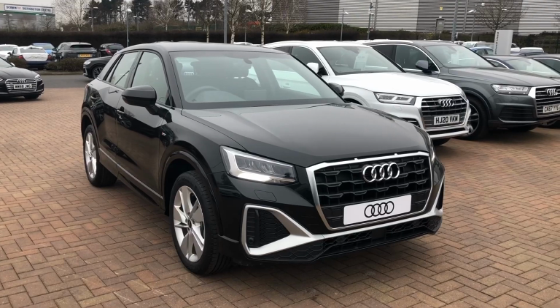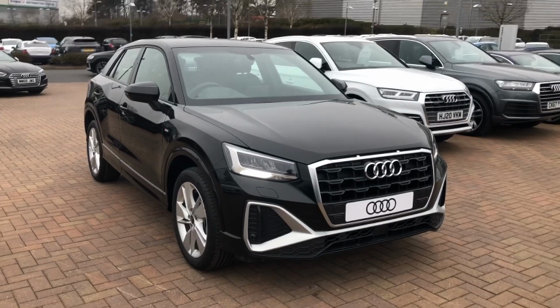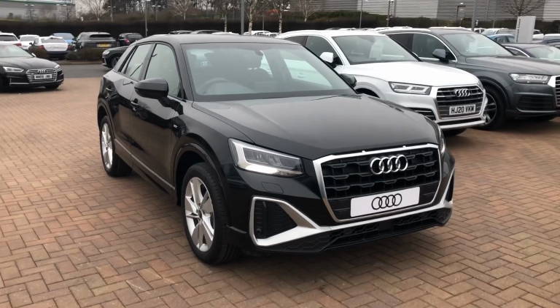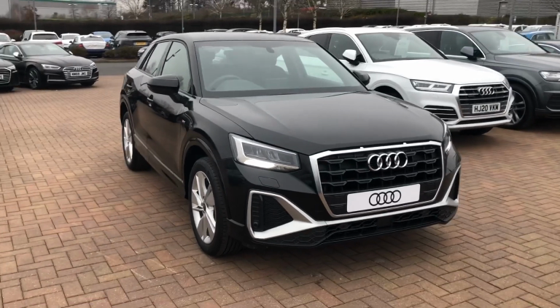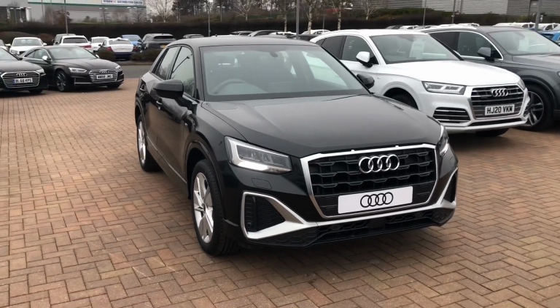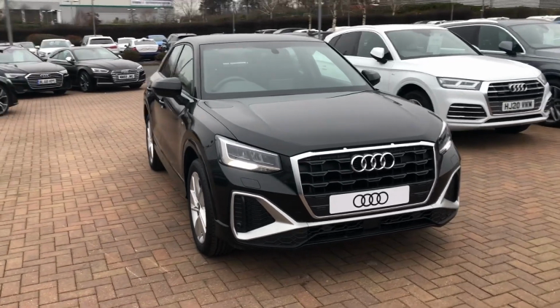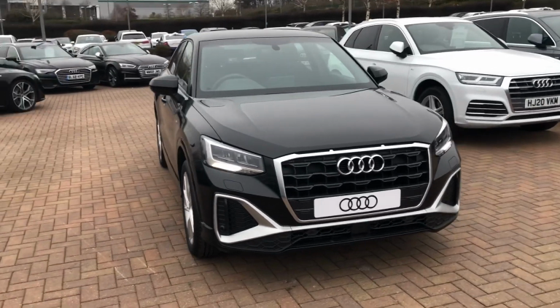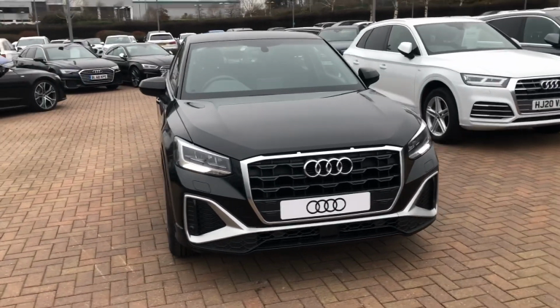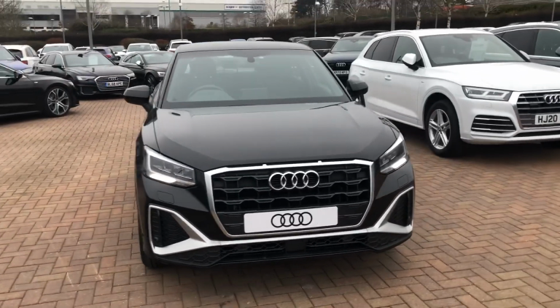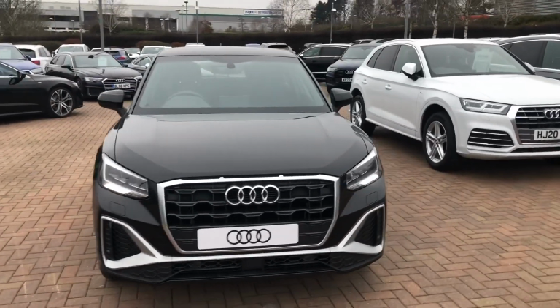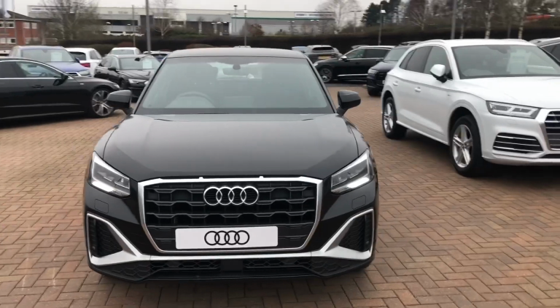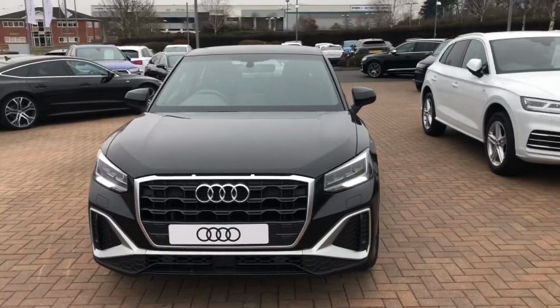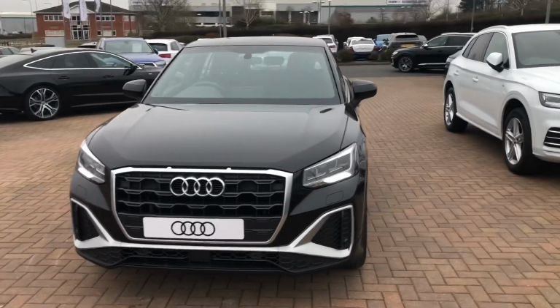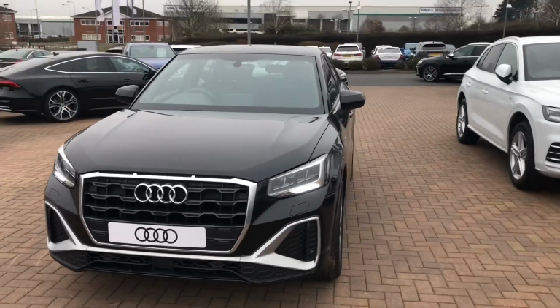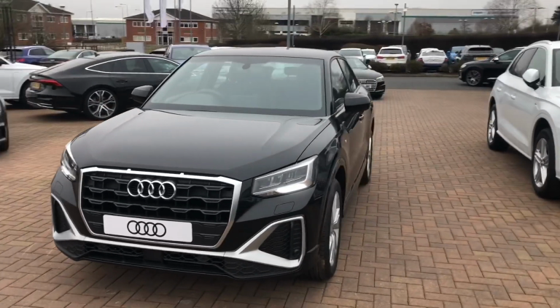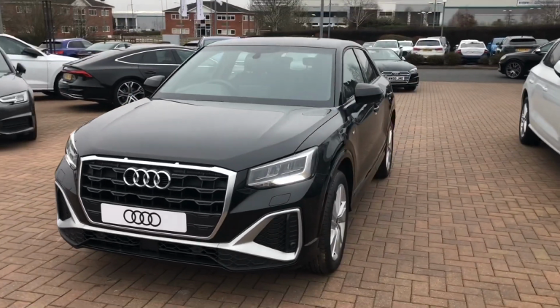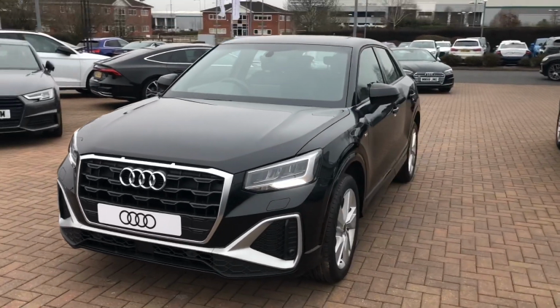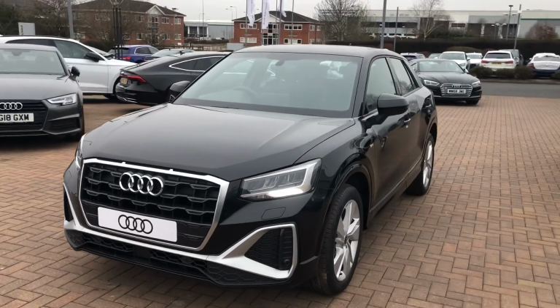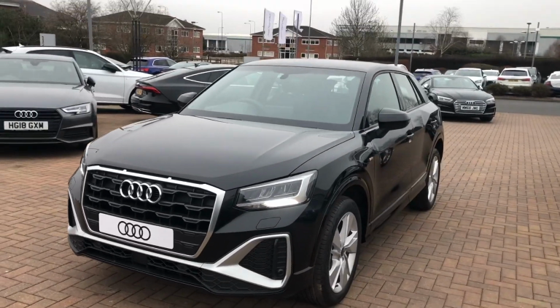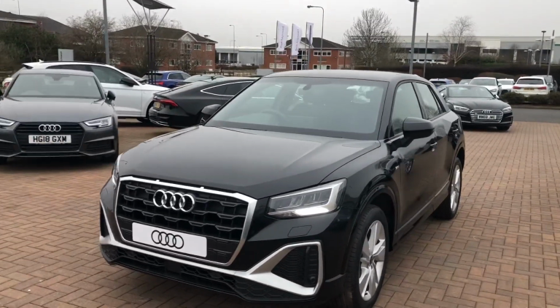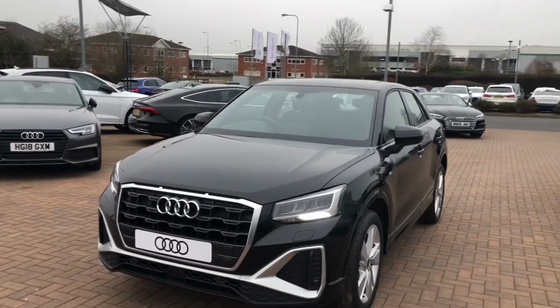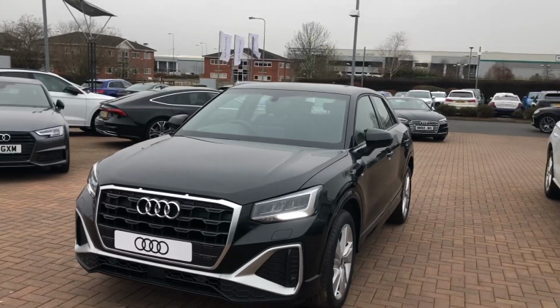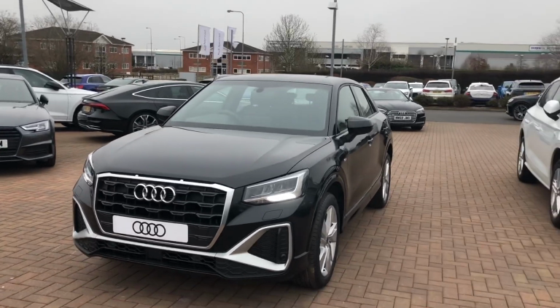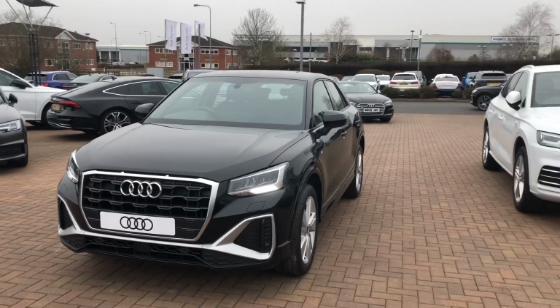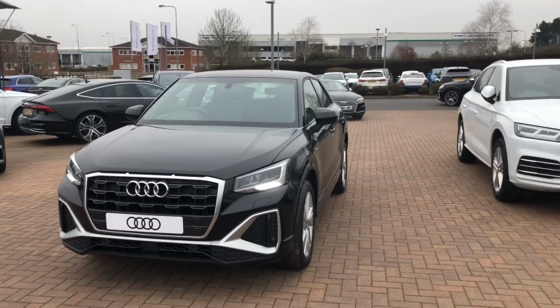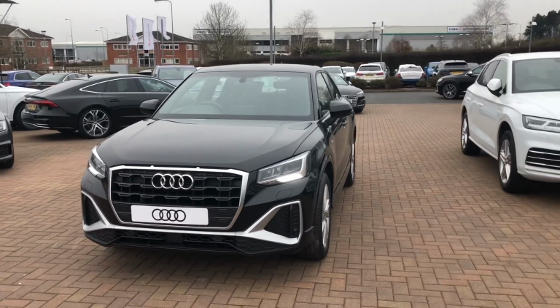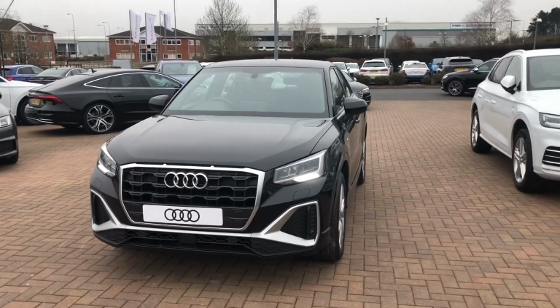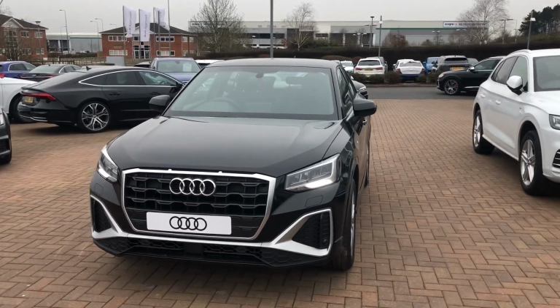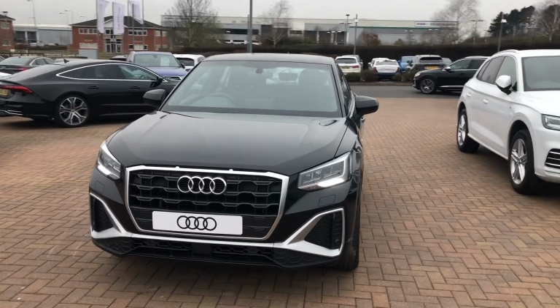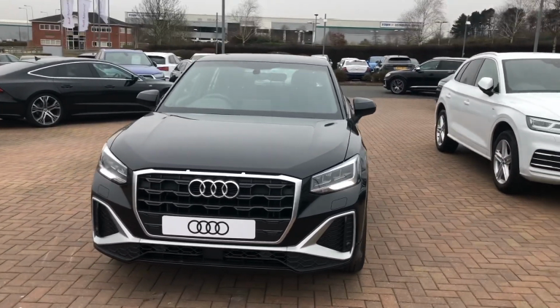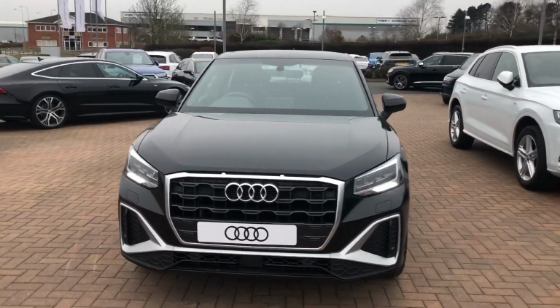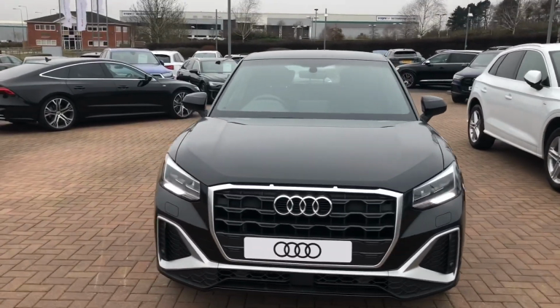Hi and welcome to Stafford Audi. Let's give you a quick walk around this brand new Audi Q2 S Line that we currently have in stock. This car is a 35 TFSI, it's a 1.5 petrol, it's a manual, and it's finished in Mythos Metallic Black.